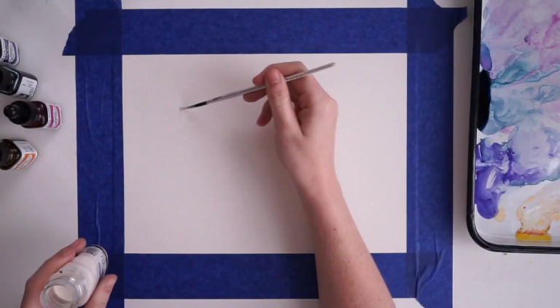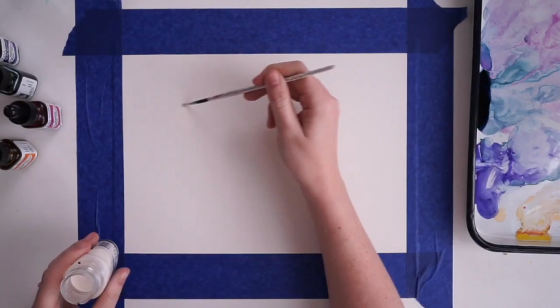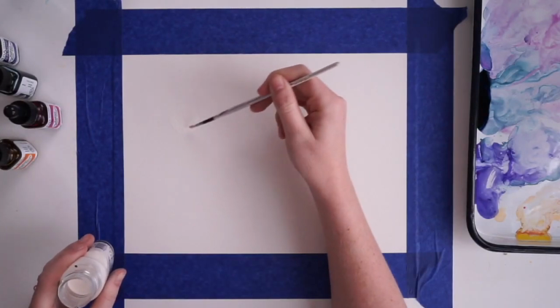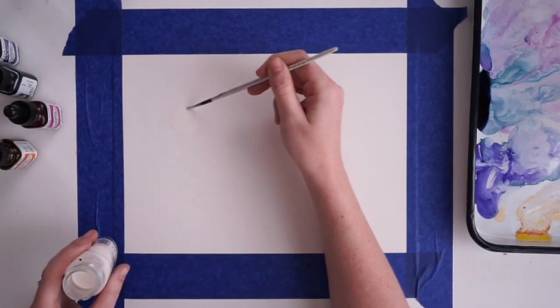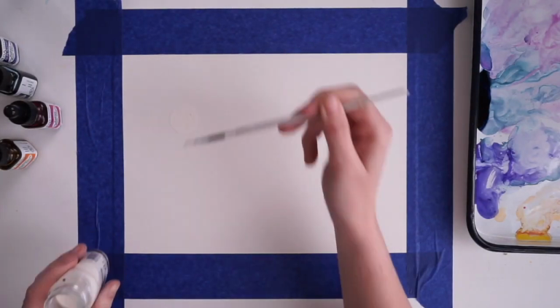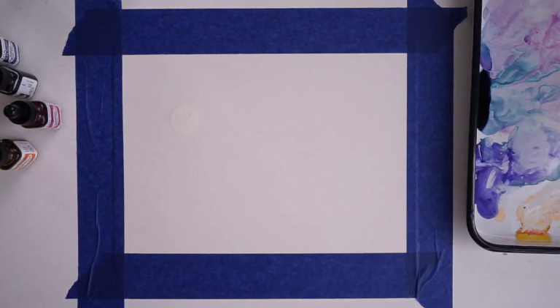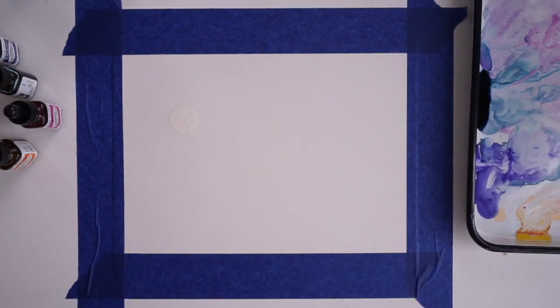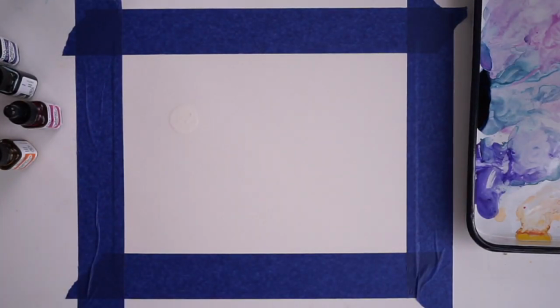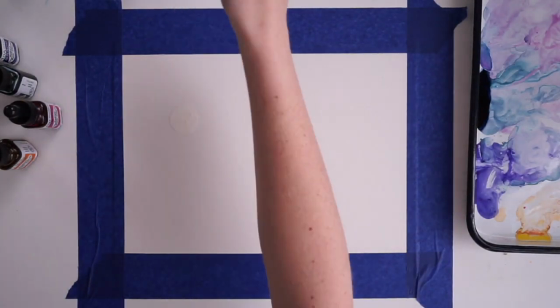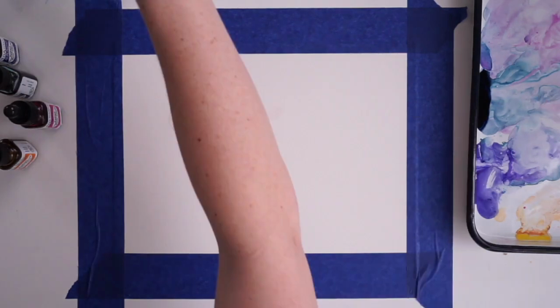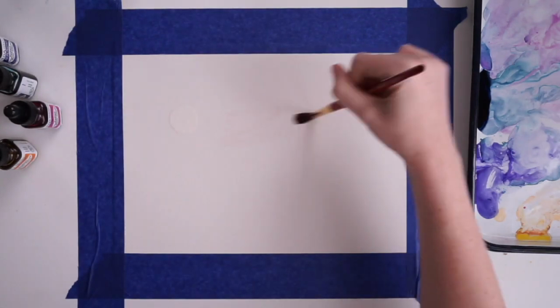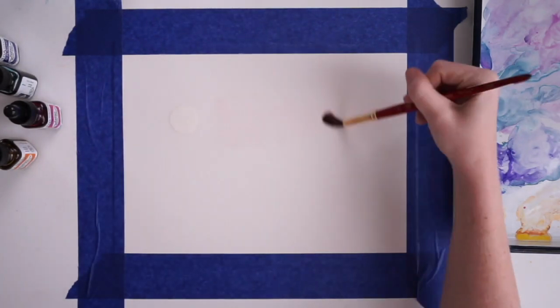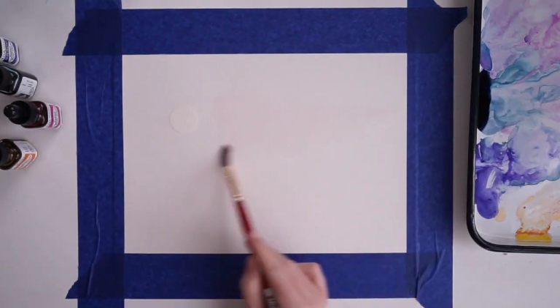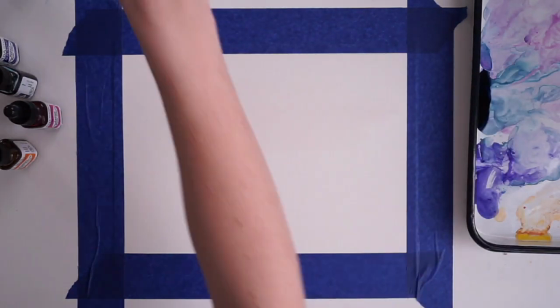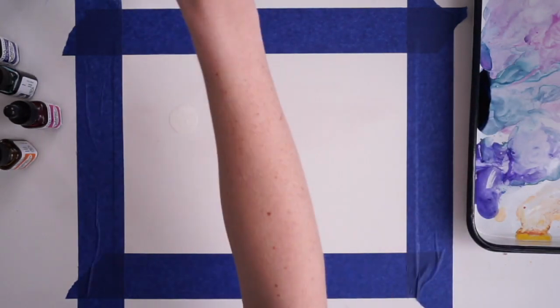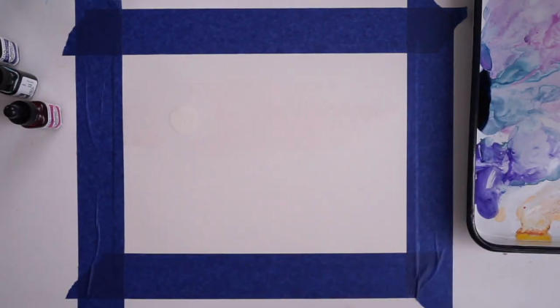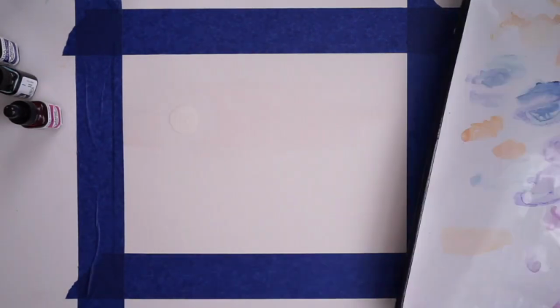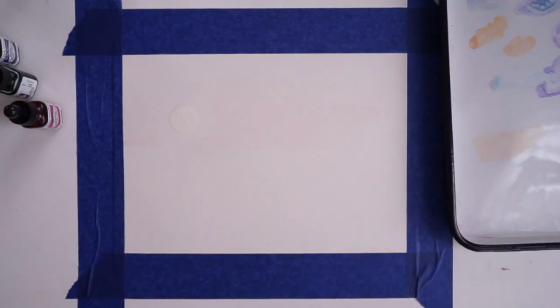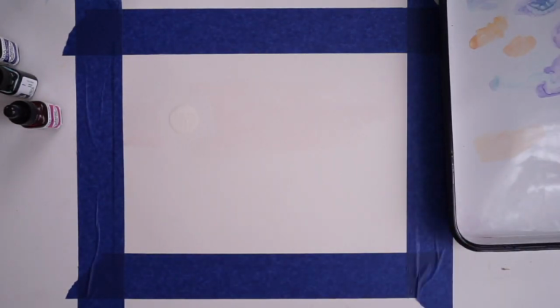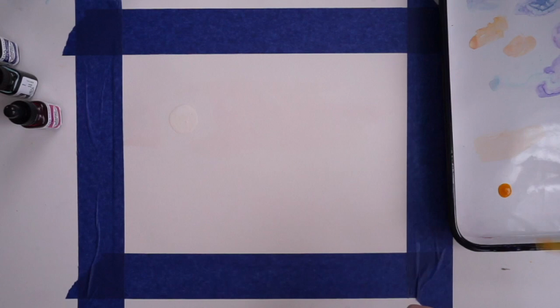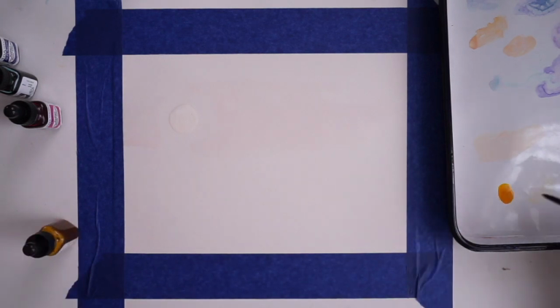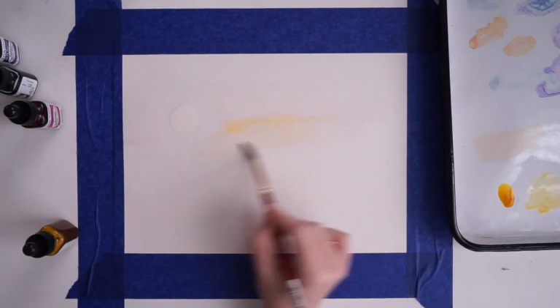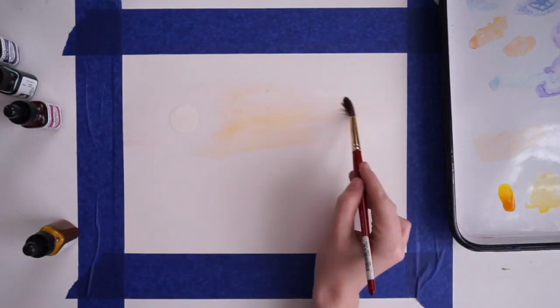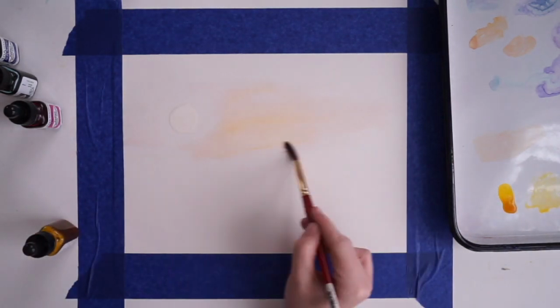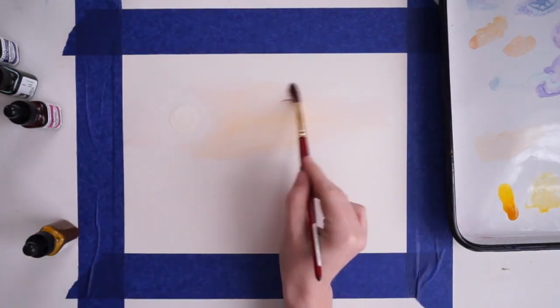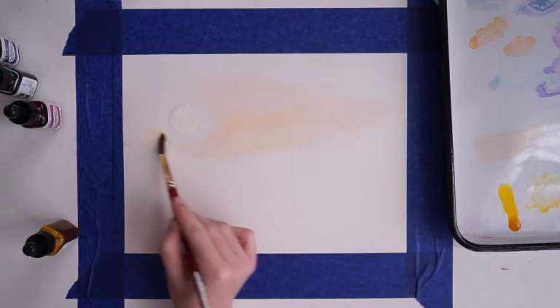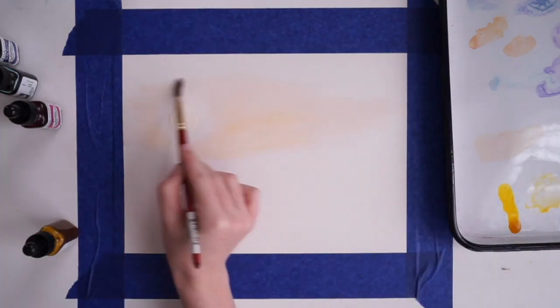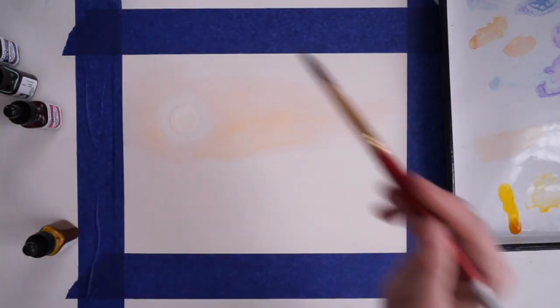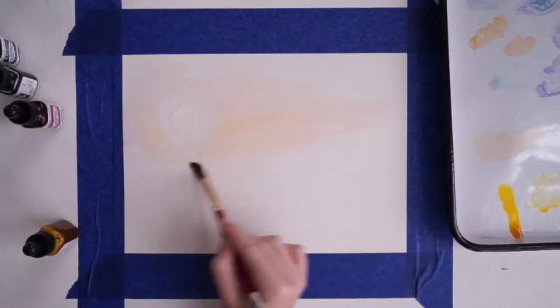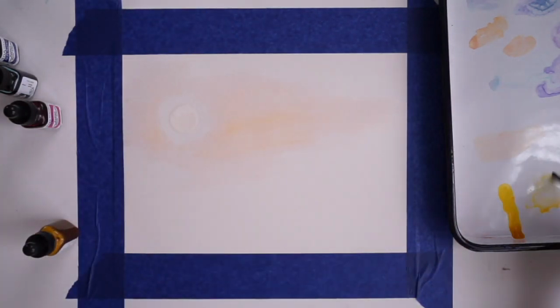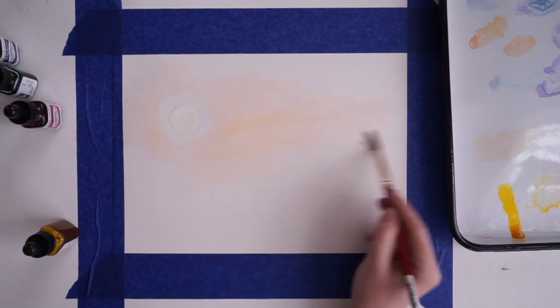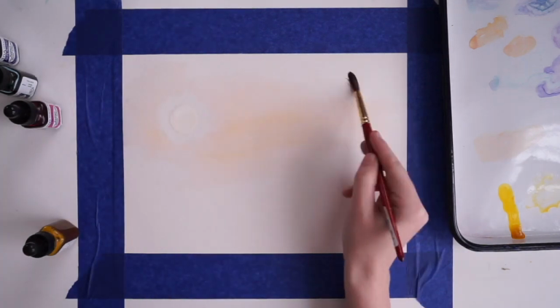I'm starting by laying down my masking fluid for my sun. It's basically just rubber glue that as it dries you can paint over it, and it keeps the paper underneath it white. Then I'm just going to take clean water and surround my sun and start dropping in a little bit of Indian yellow.